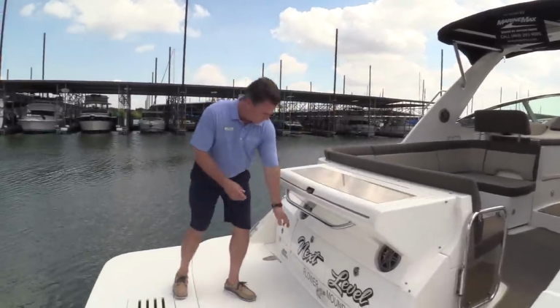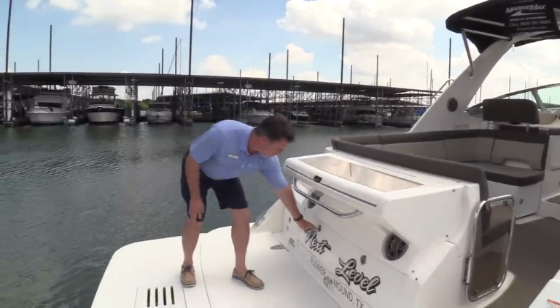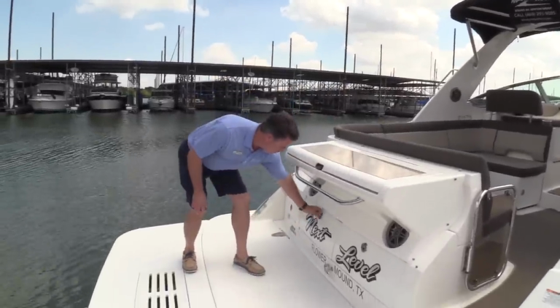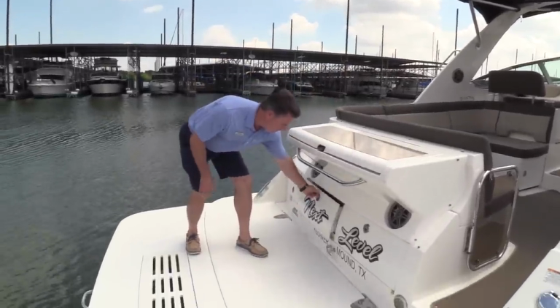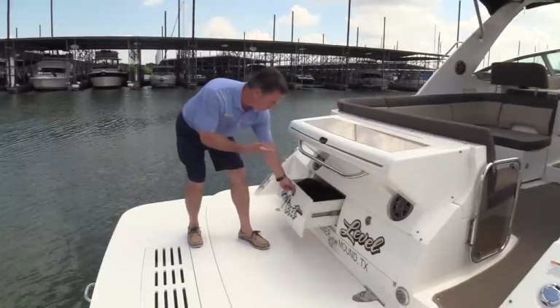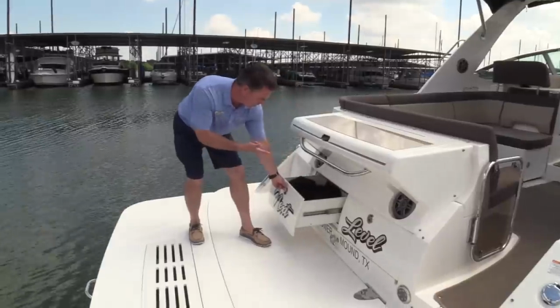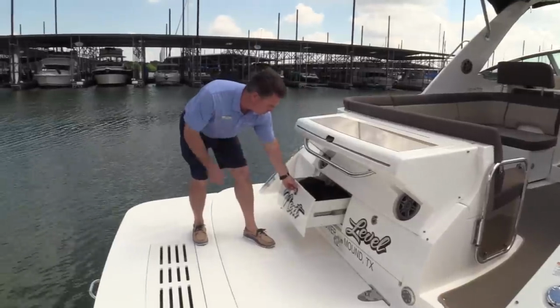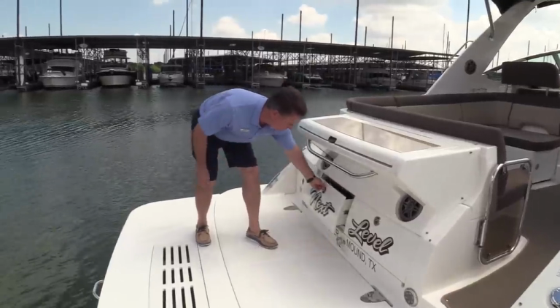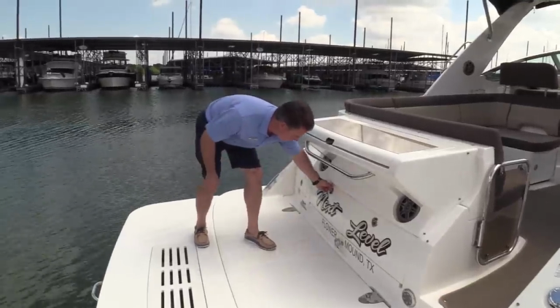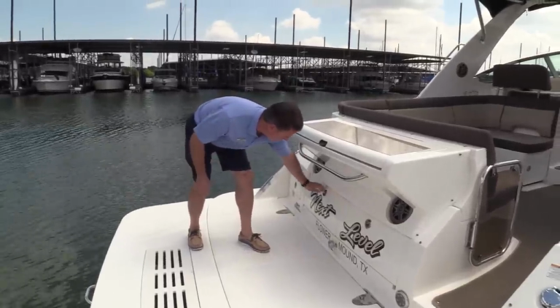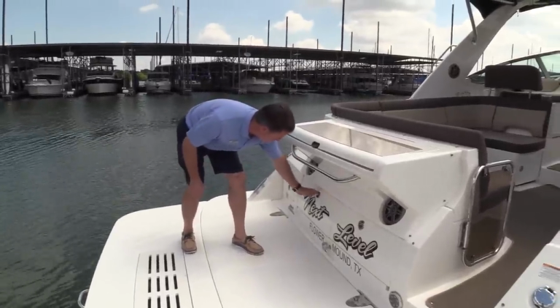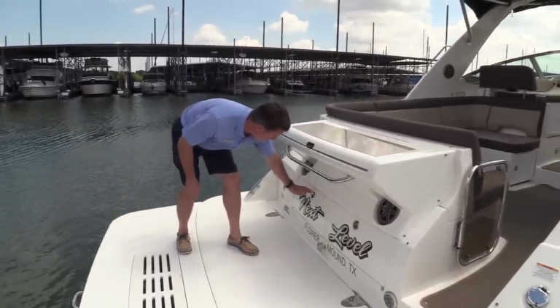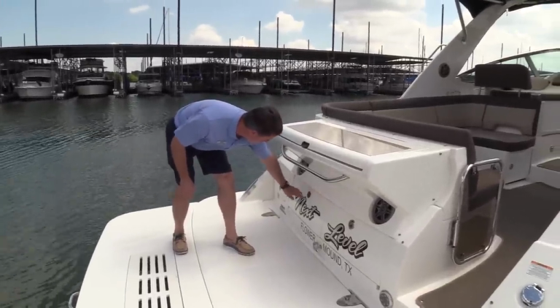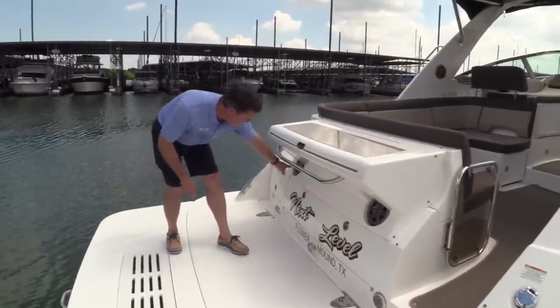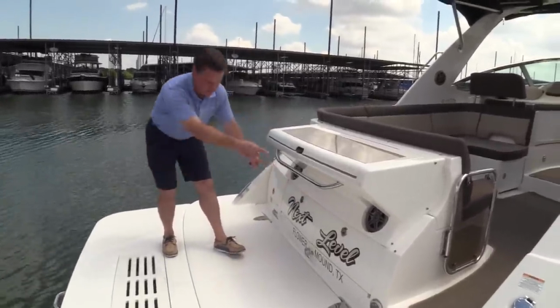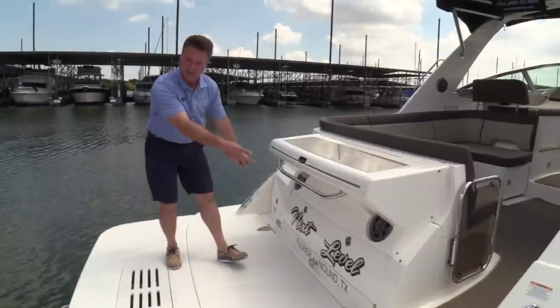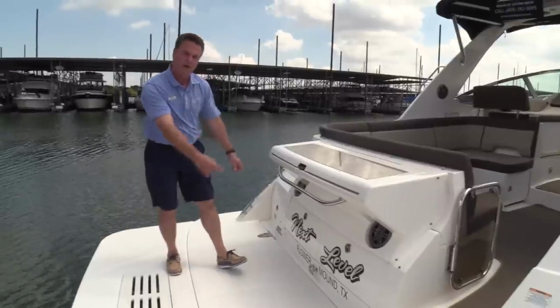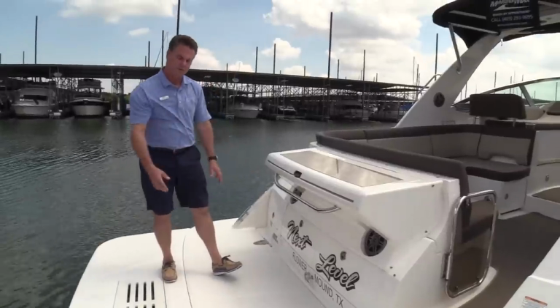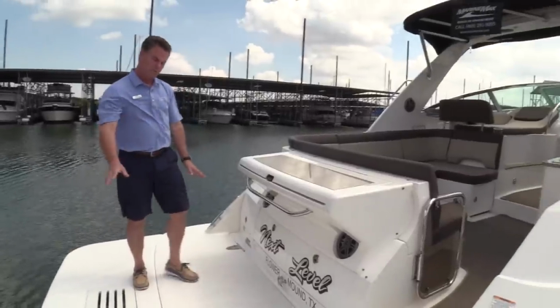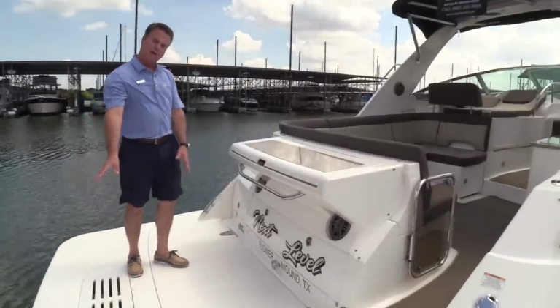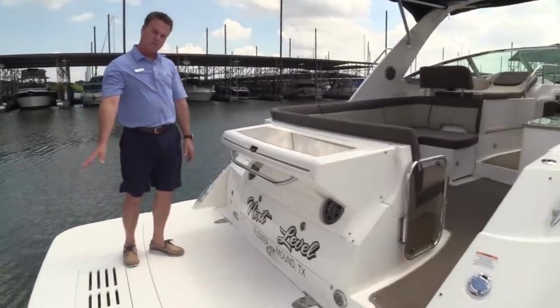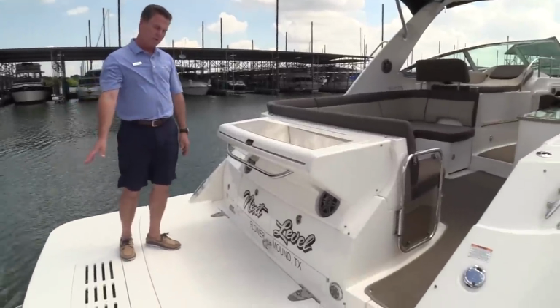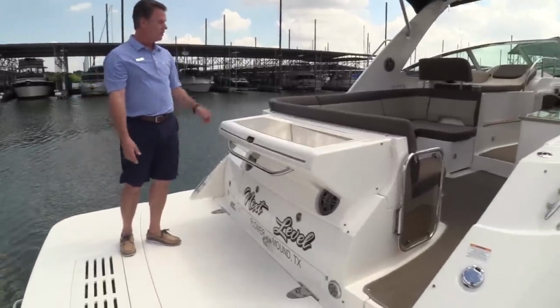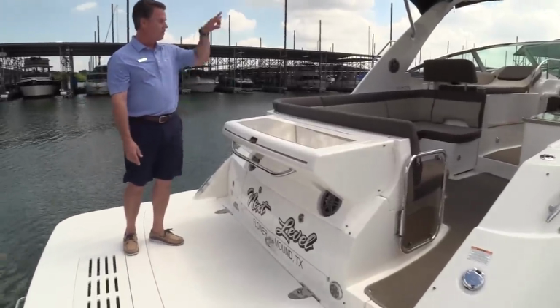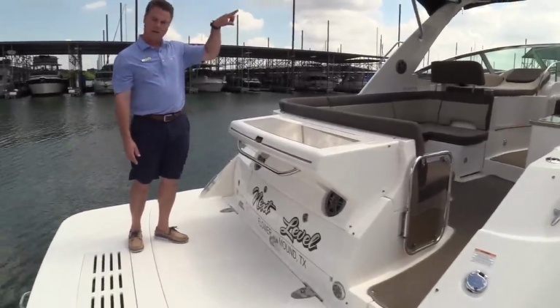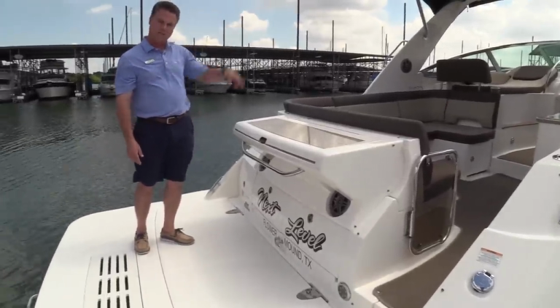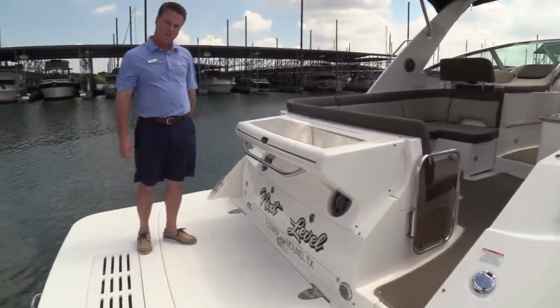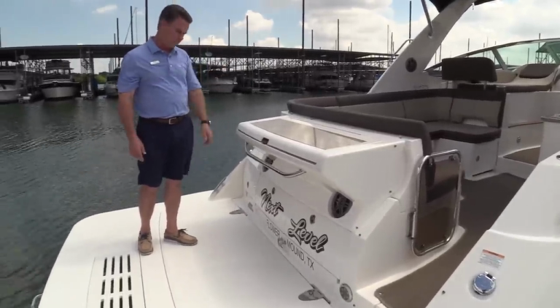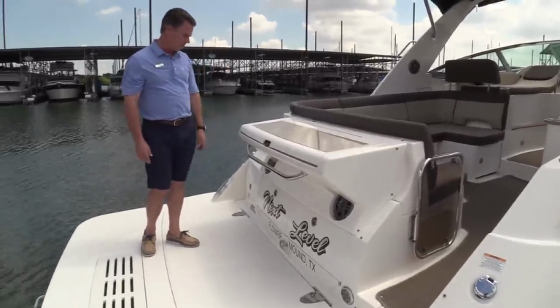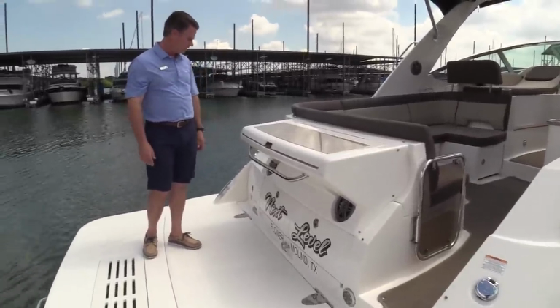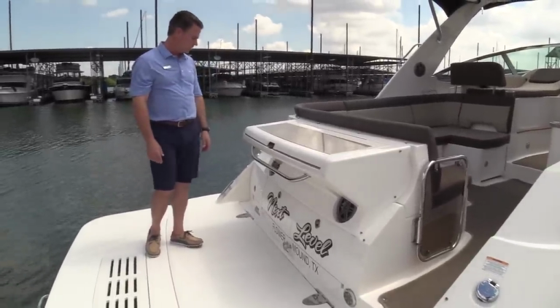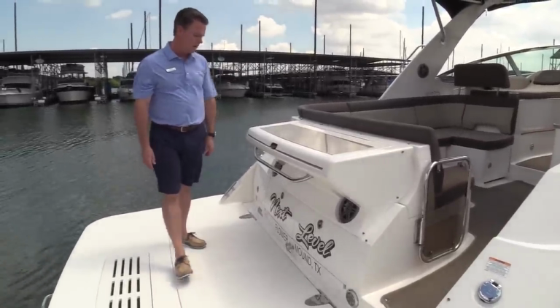Some cool storage compartments down below. I also like where Sea Ray put their transom speakers down low and out of the way, so you get music back here when you're swimming, but you're not banging your heads on some big old tower speakers in the back.